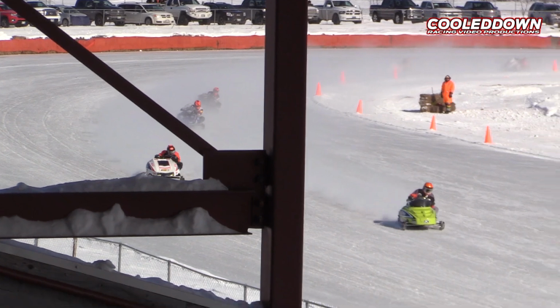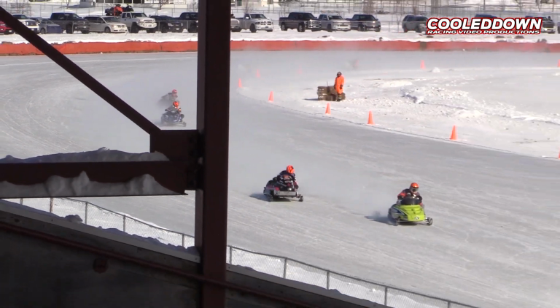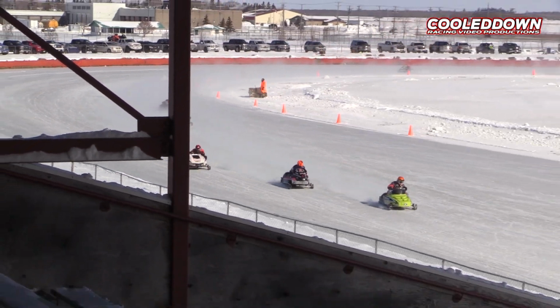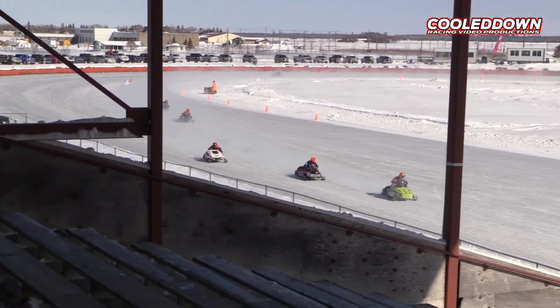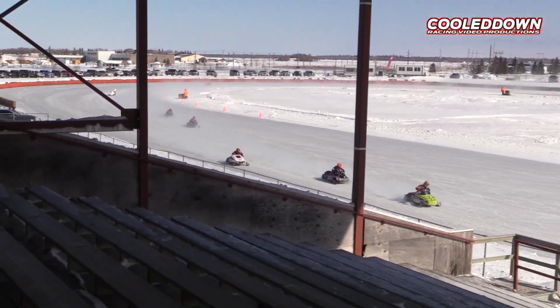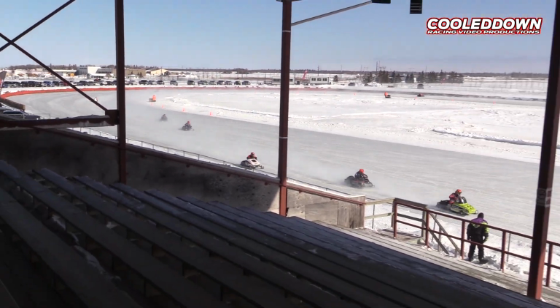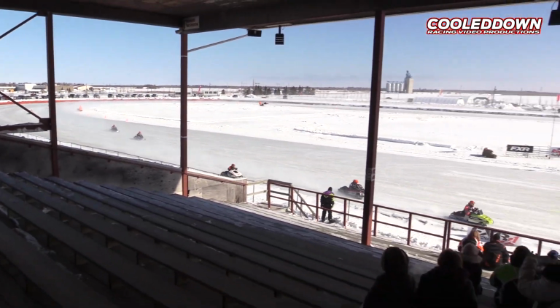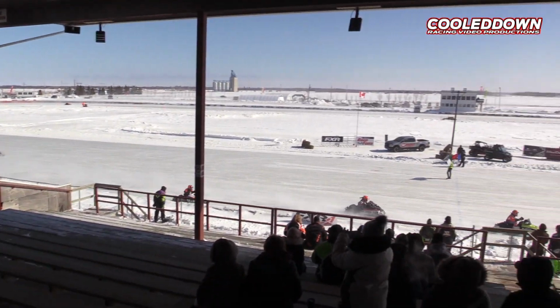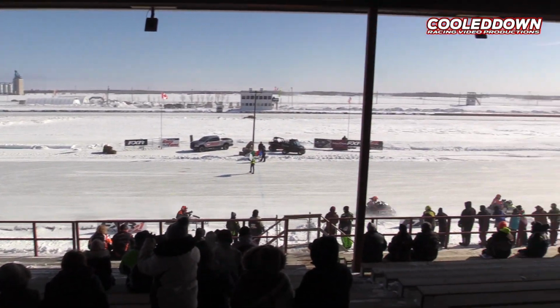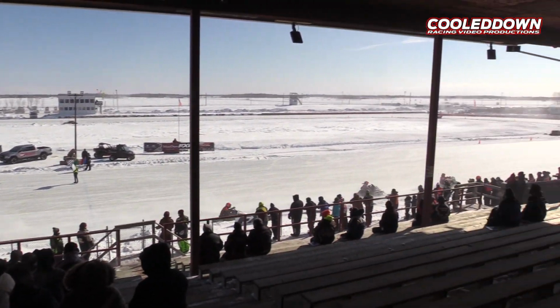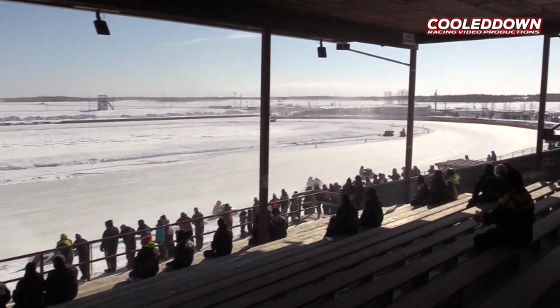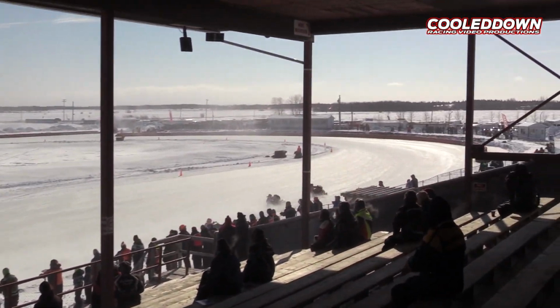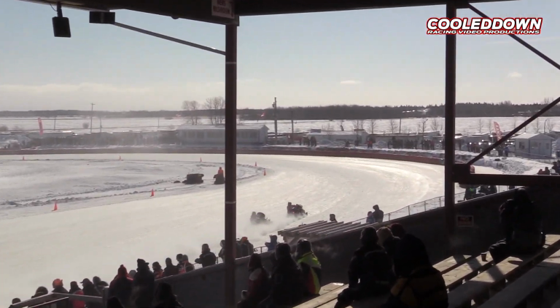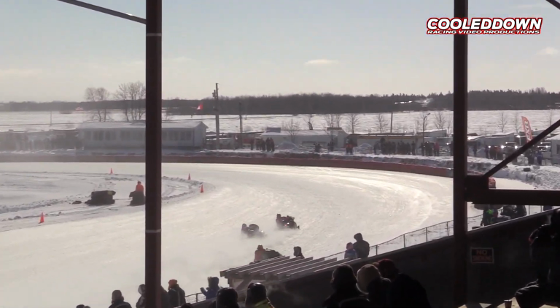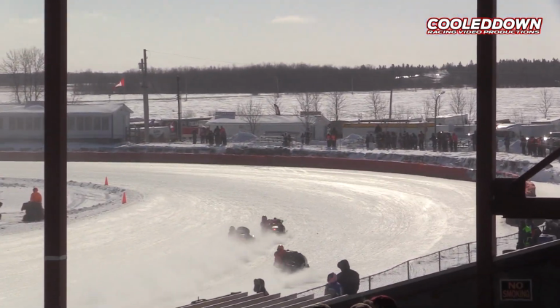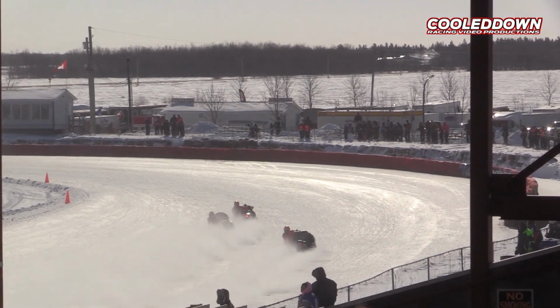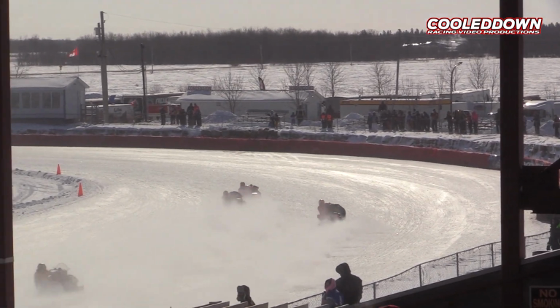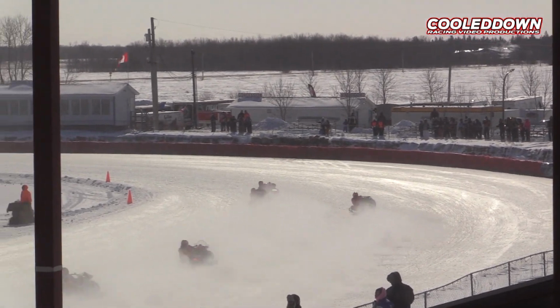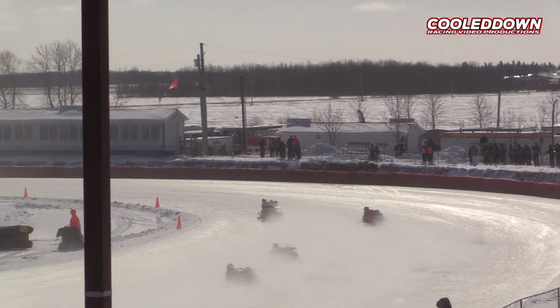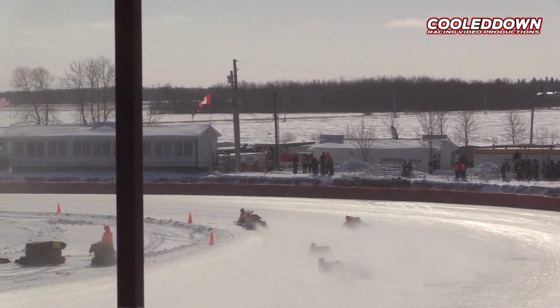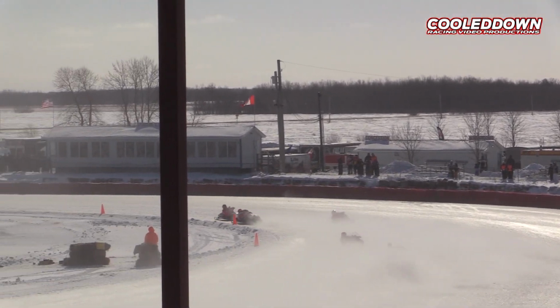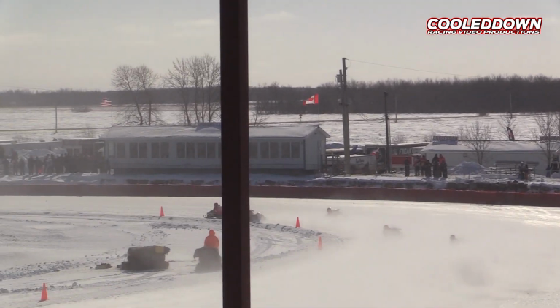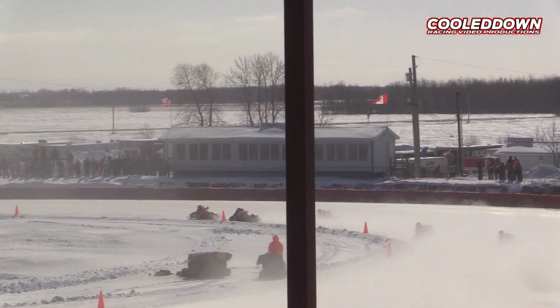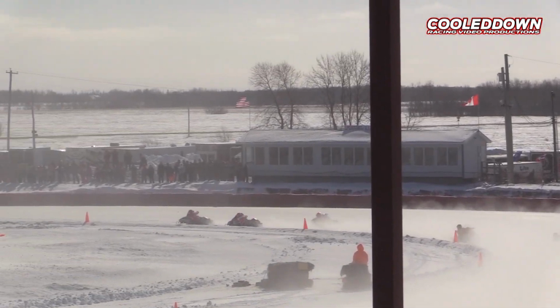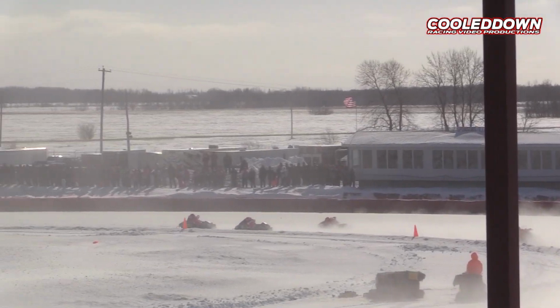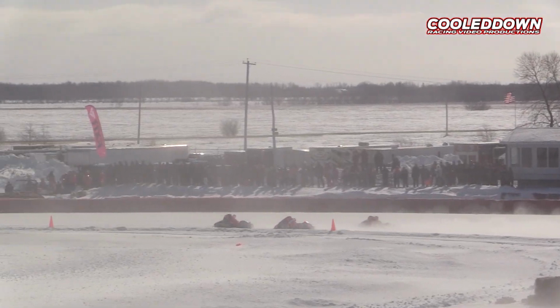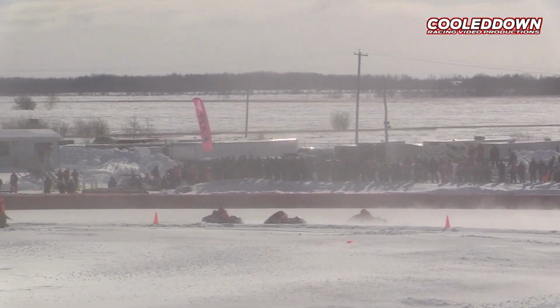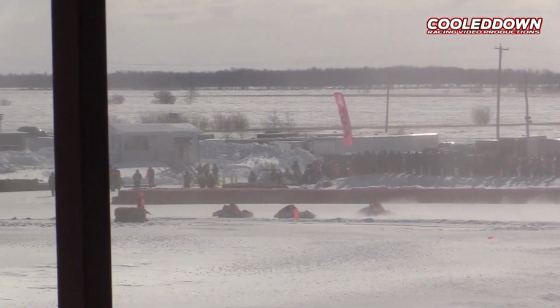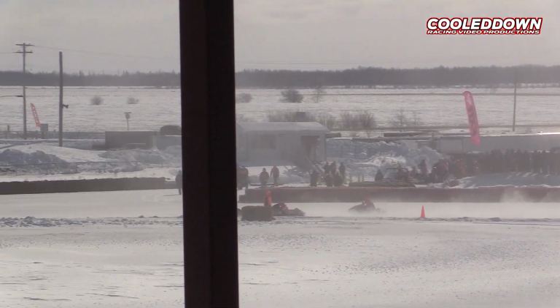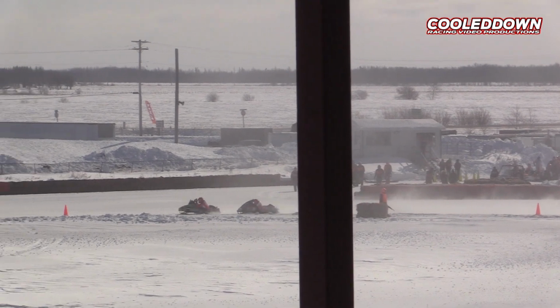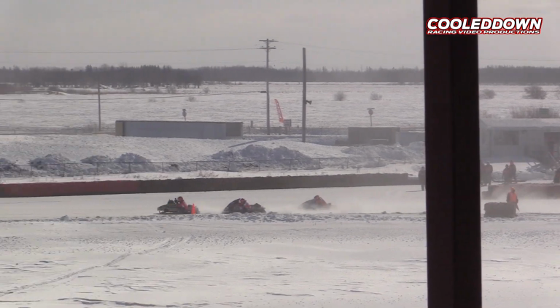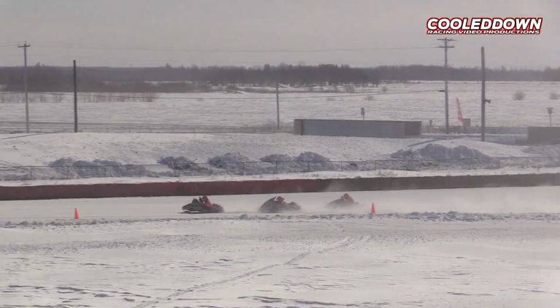Top three — it's anybody's race. White flag is out. Not far back, the 33 and the 29B. Brad Harrison on the 29B, currently fifth.